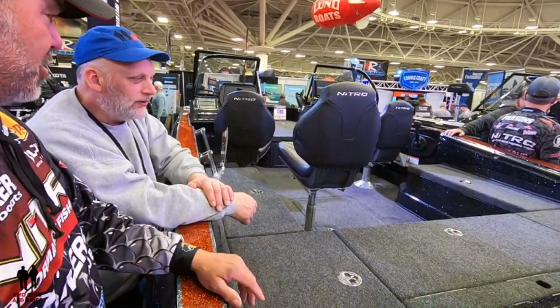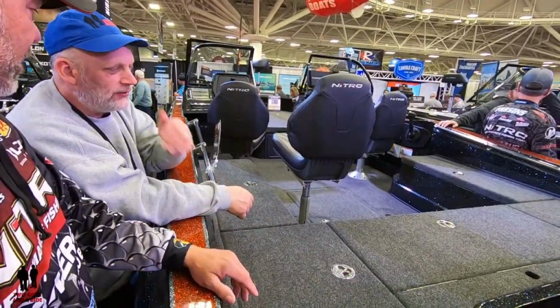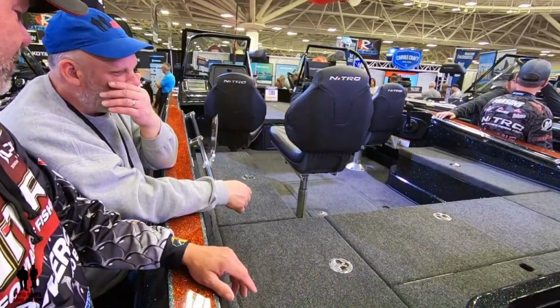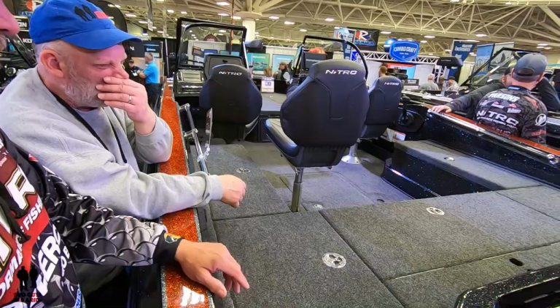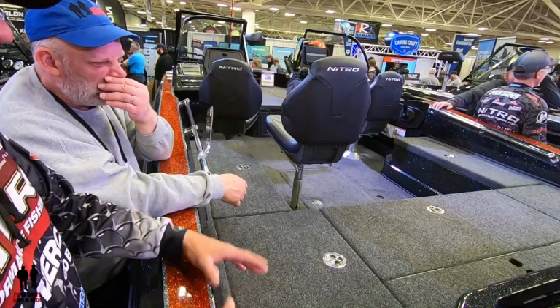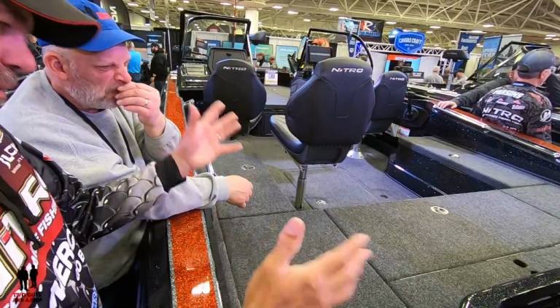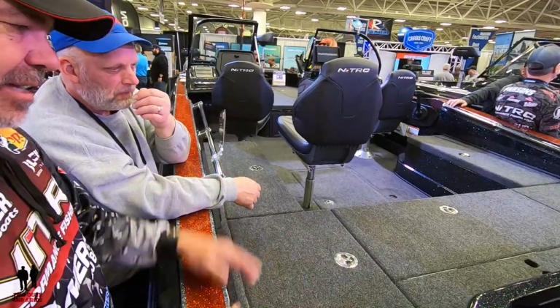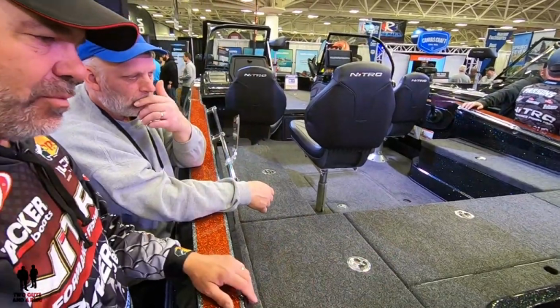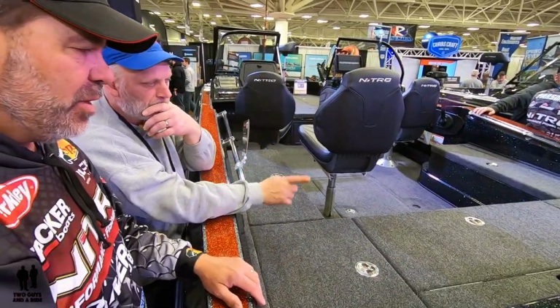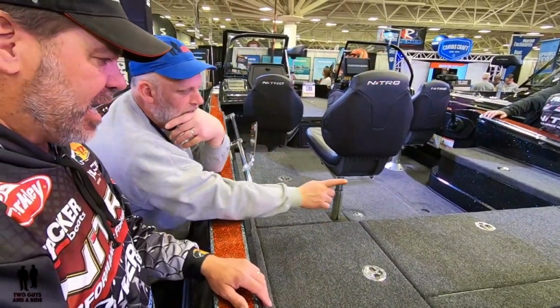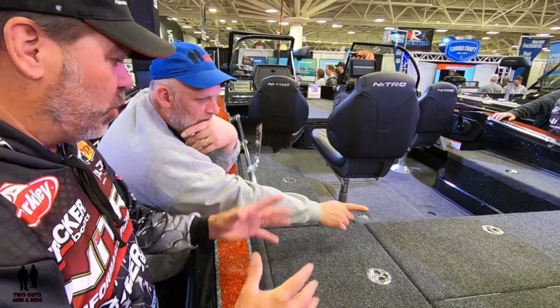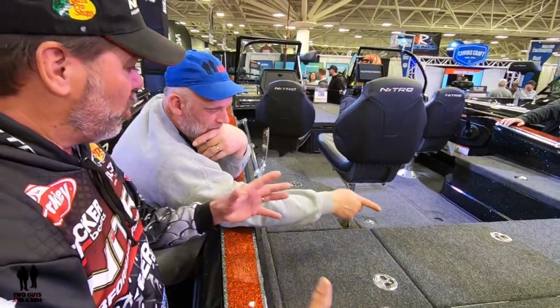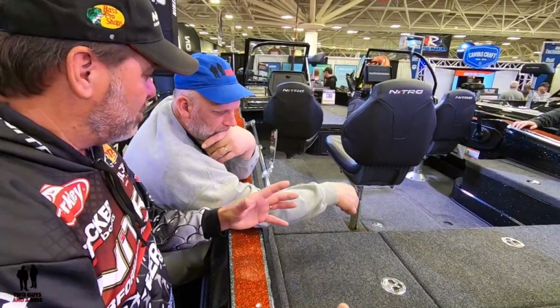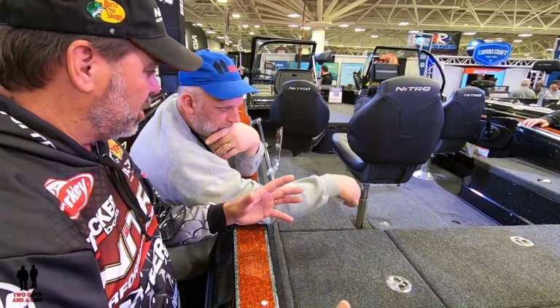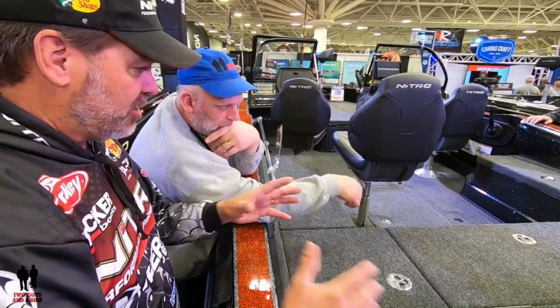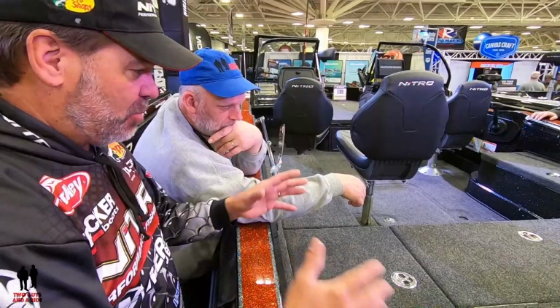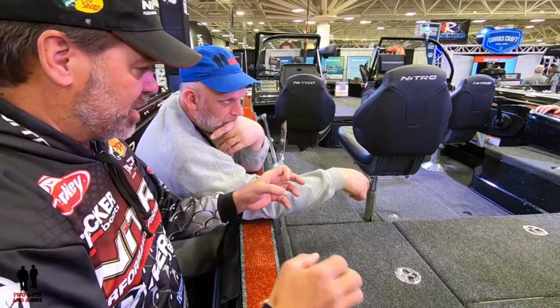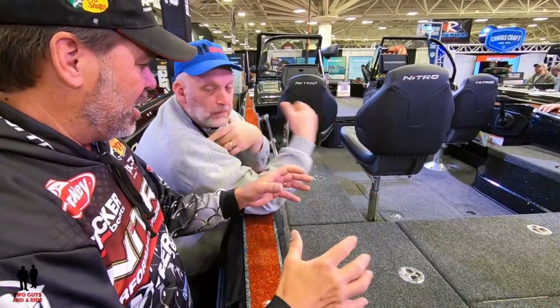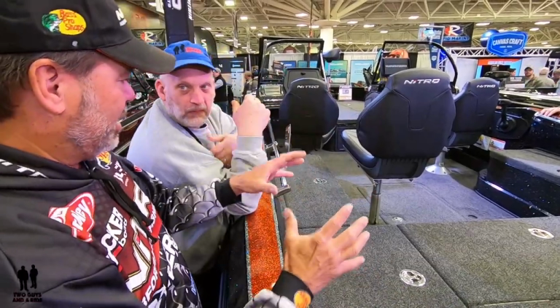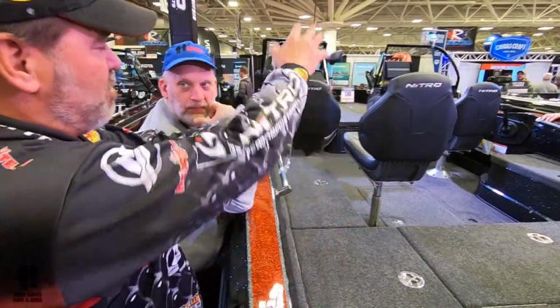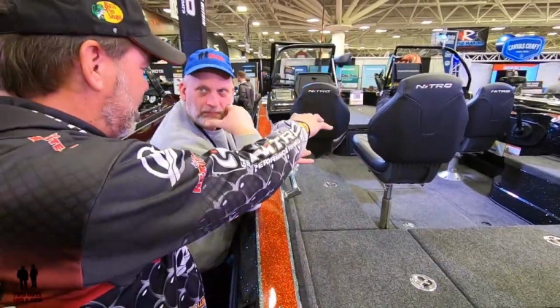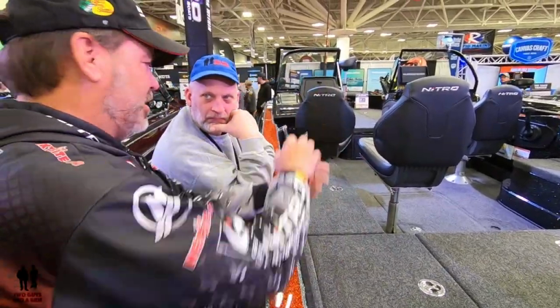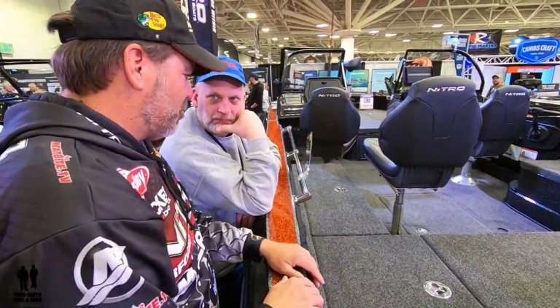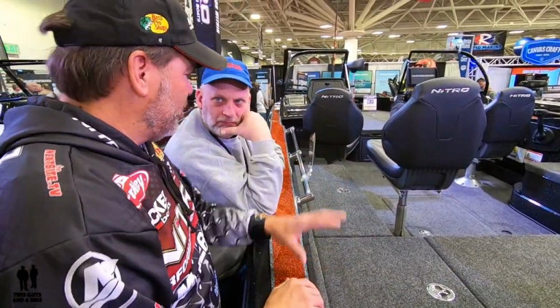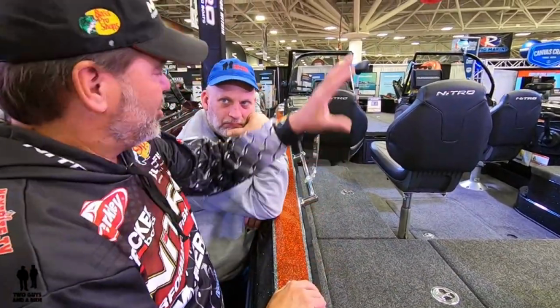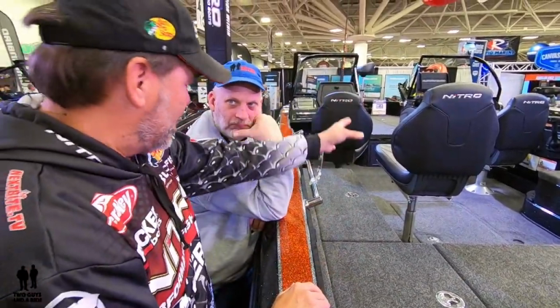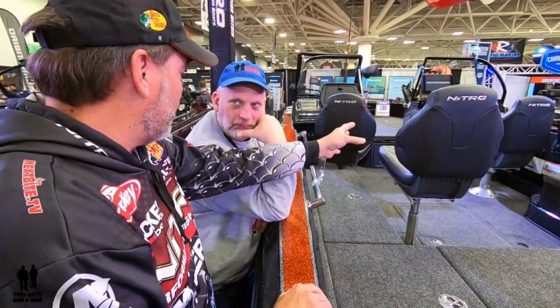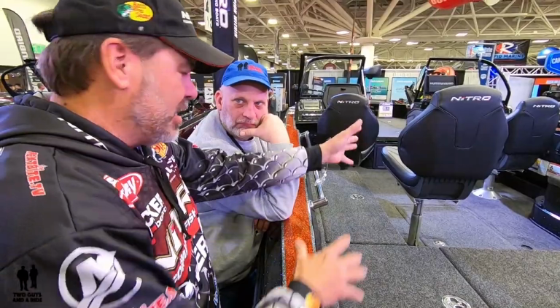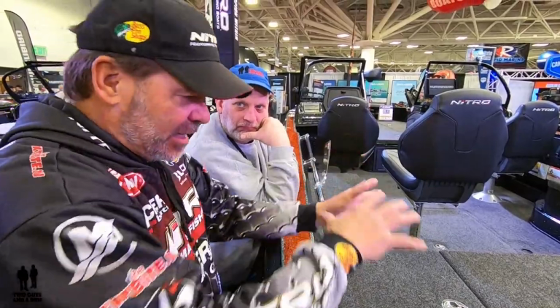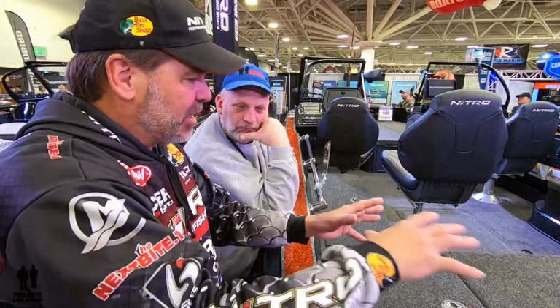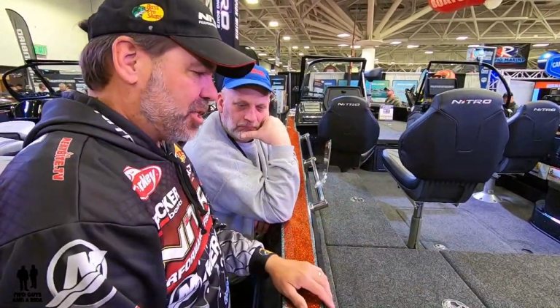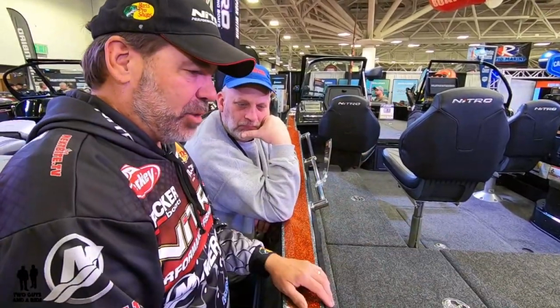Two batteries for starting and accessories are right under the floor with the chargers. You just lift up that cover and everything's right there — chargers and all, easy to work on. Boats also have to be properly weighted: you can't put your batteries up front or your gas tank too far forward — everything has to be in just the right place.